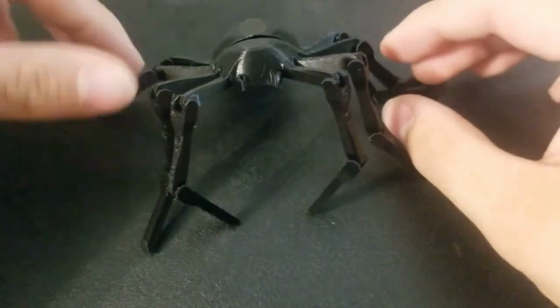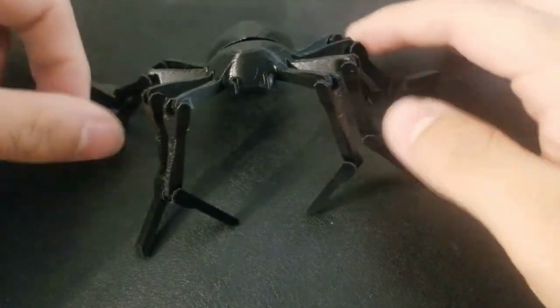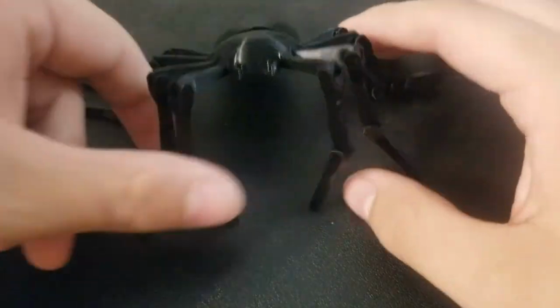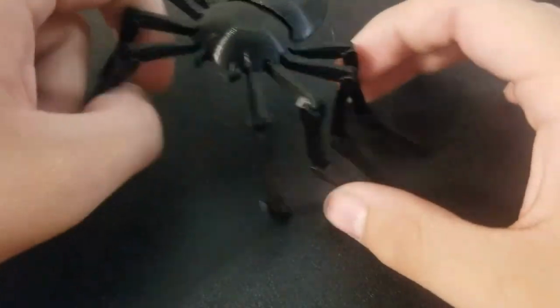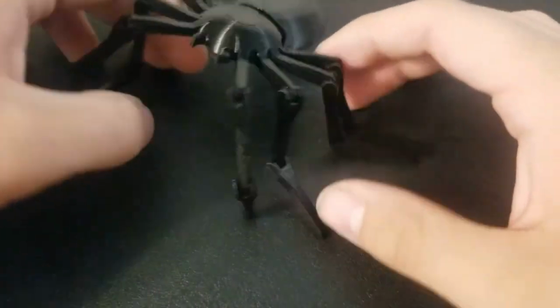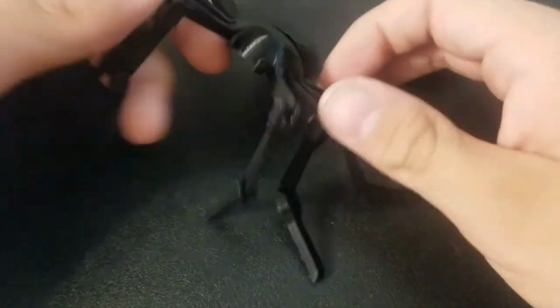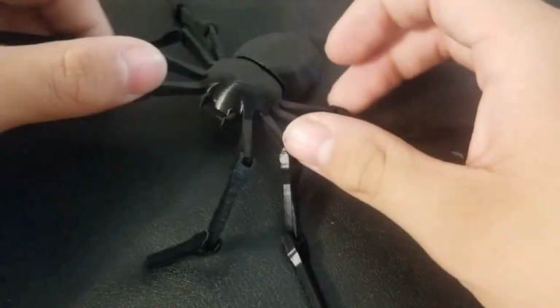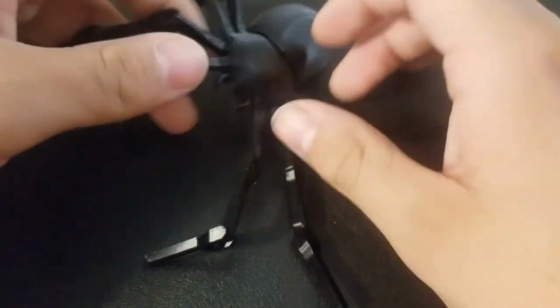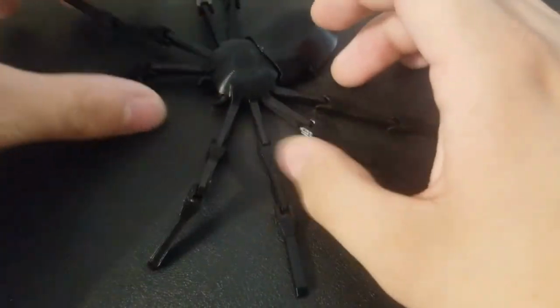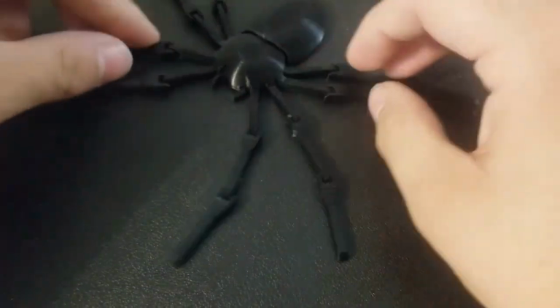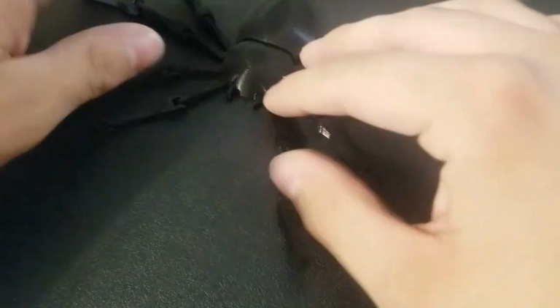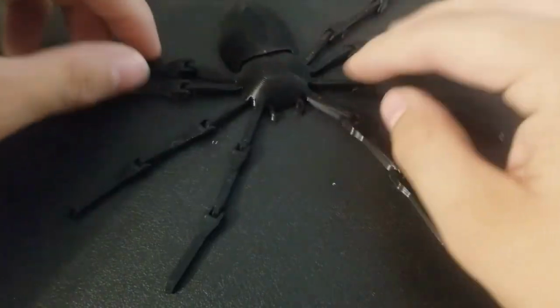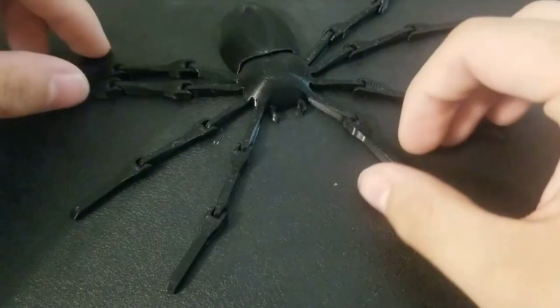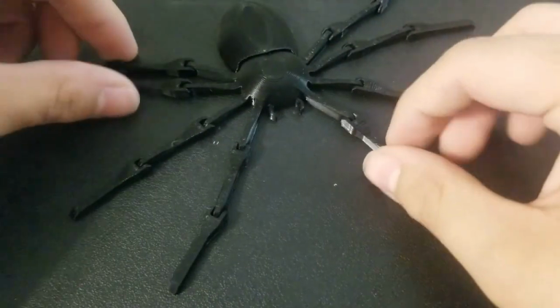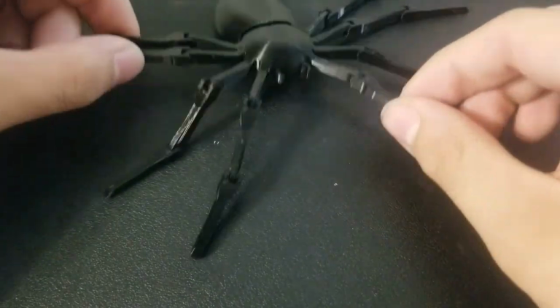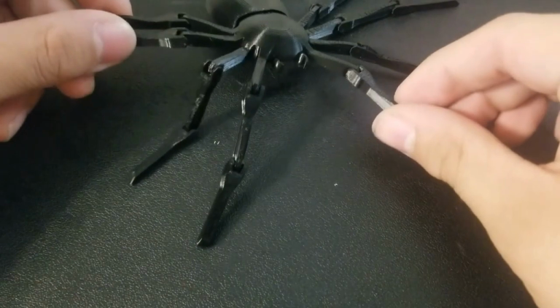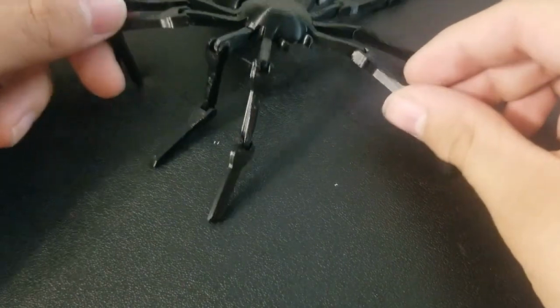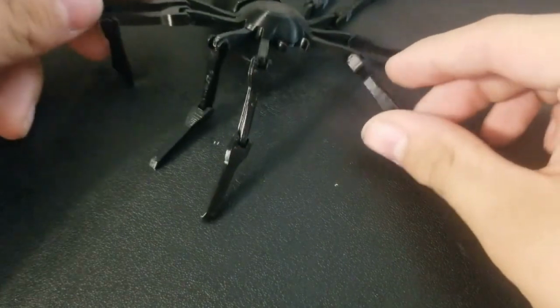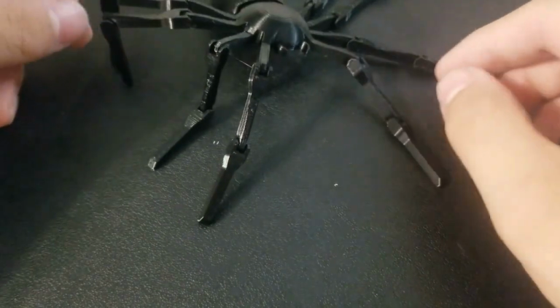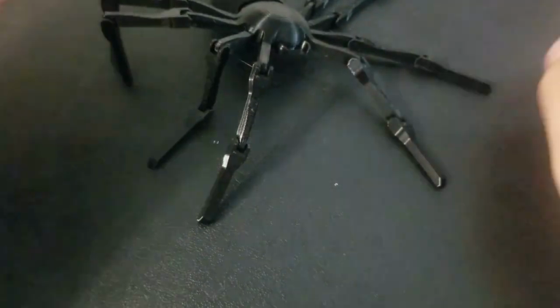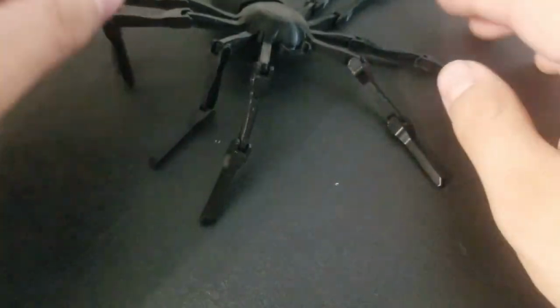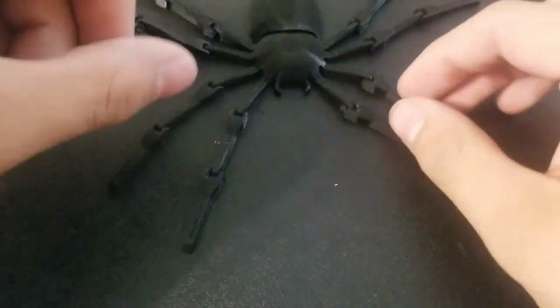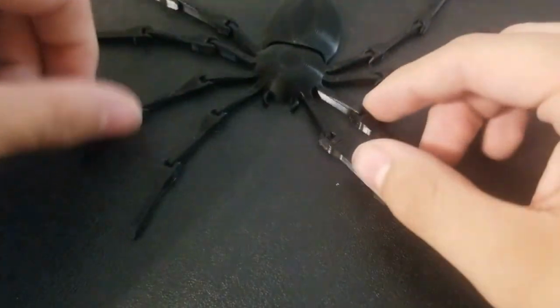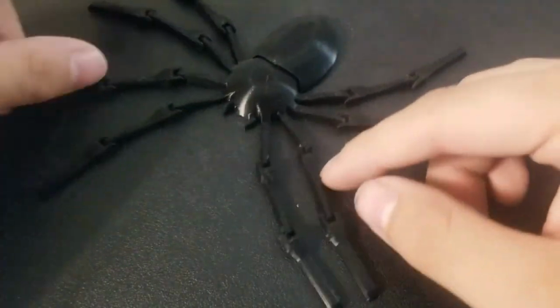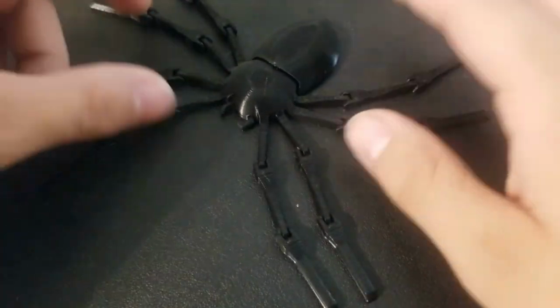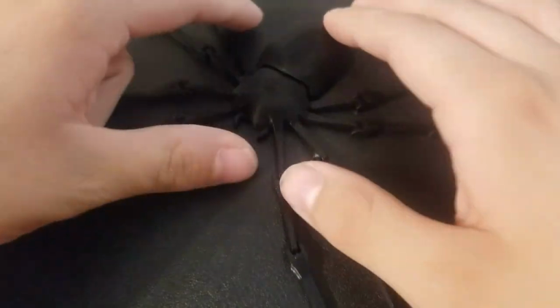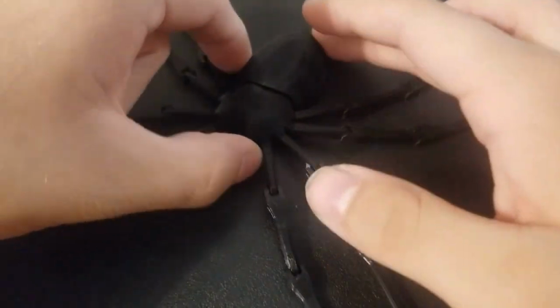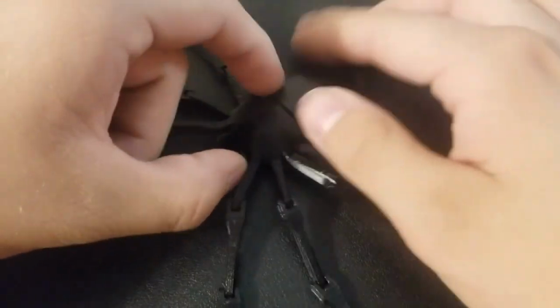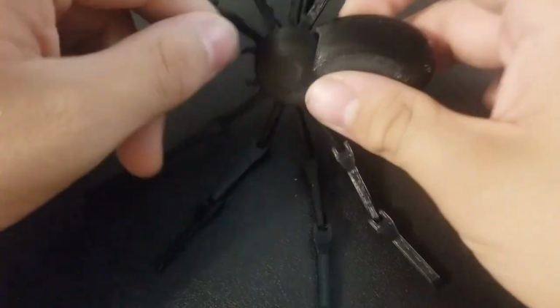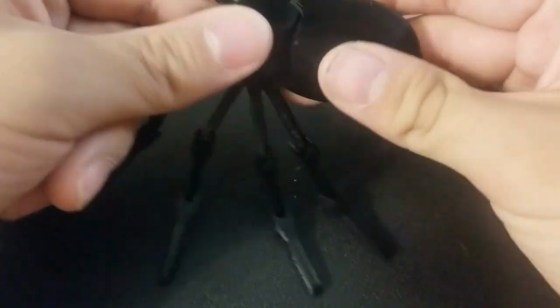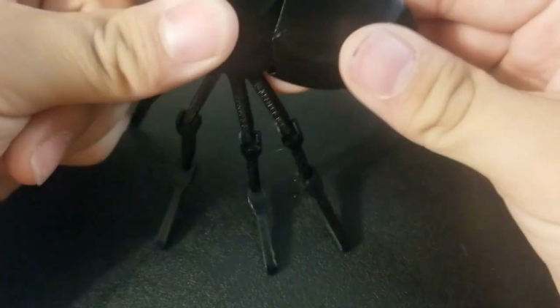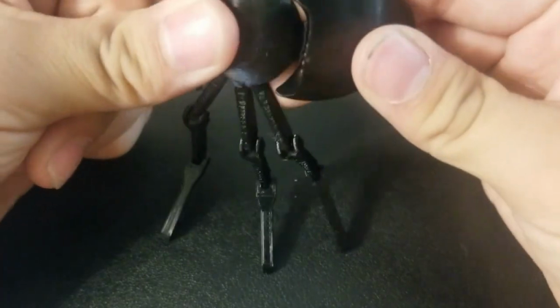So you could use this as like a Halloween decoration. It's also kind of a fun toy just to play around with. So what do you guys think of this? Go ahead and let me know in the comments.